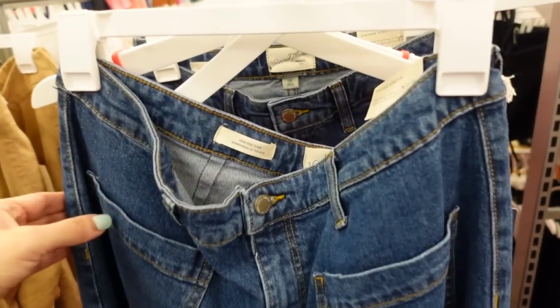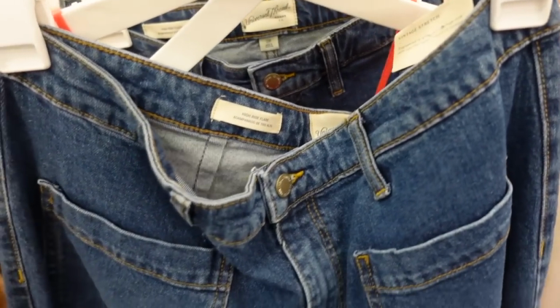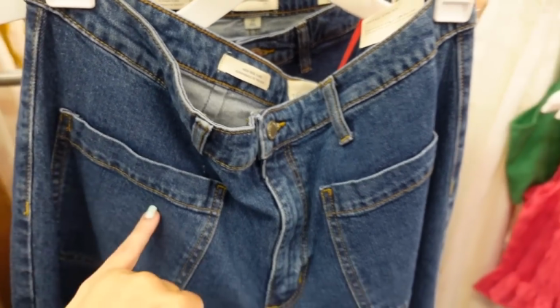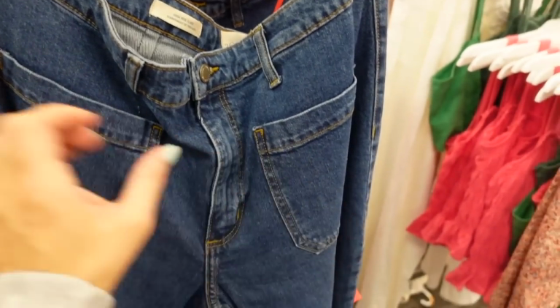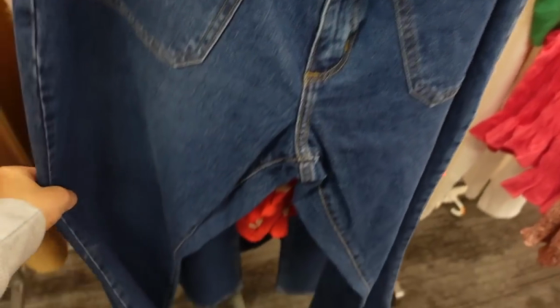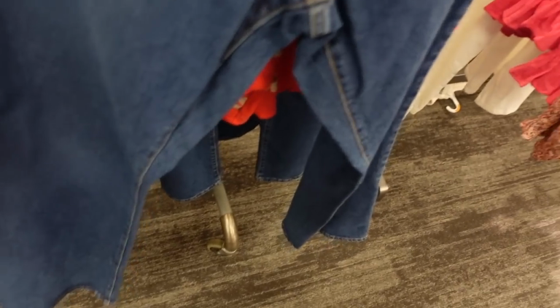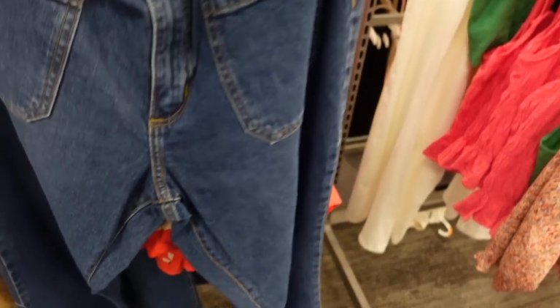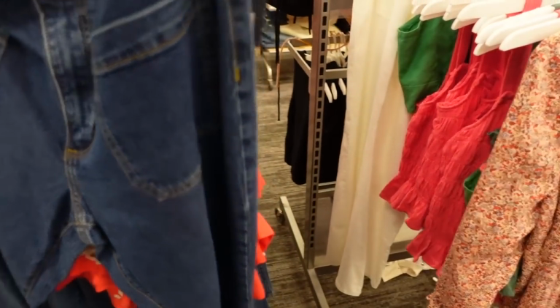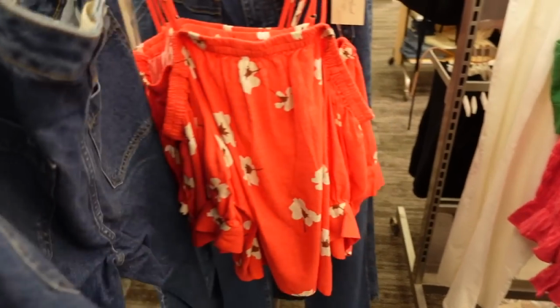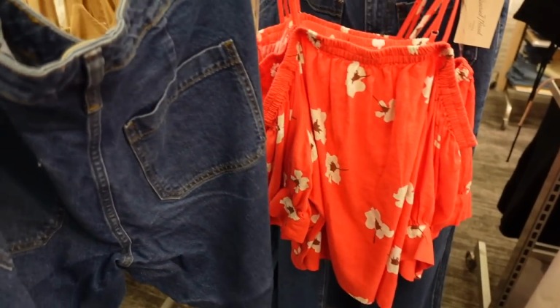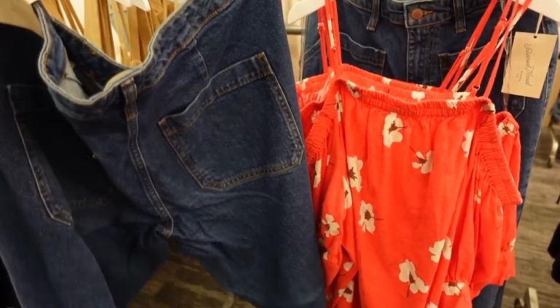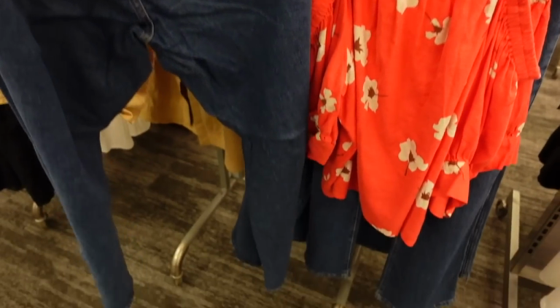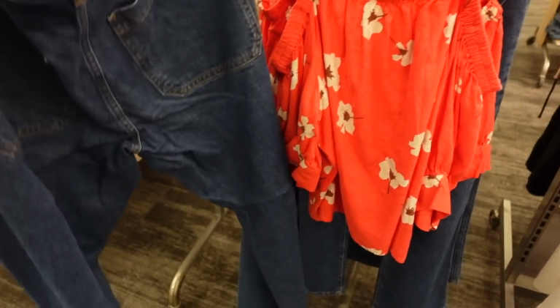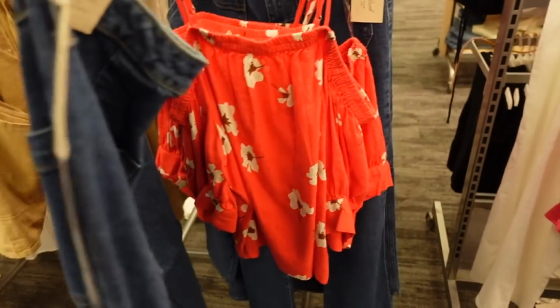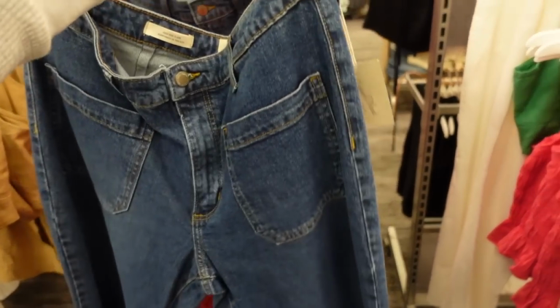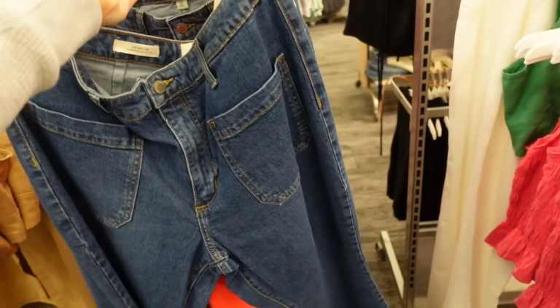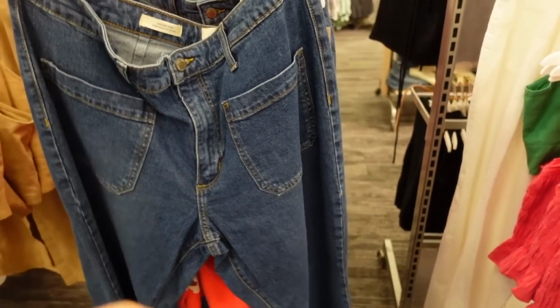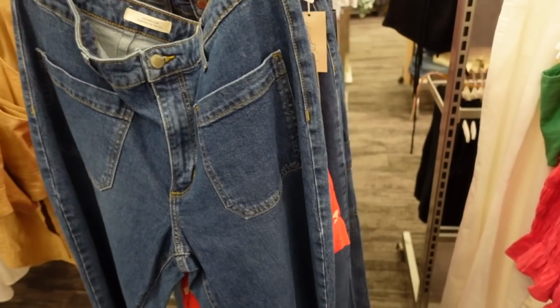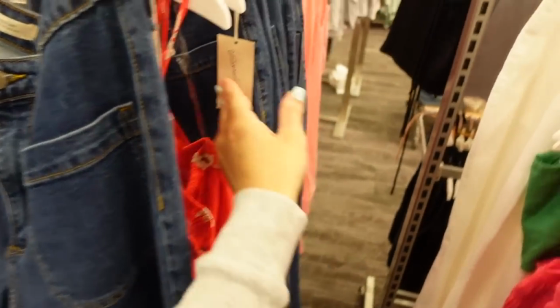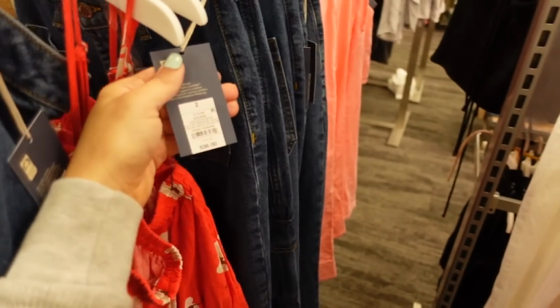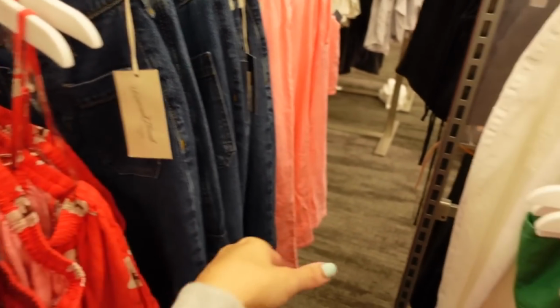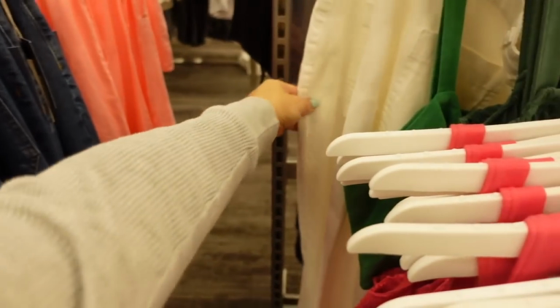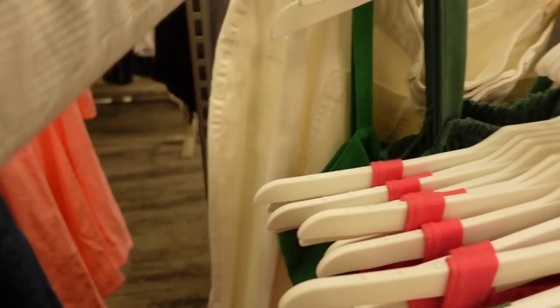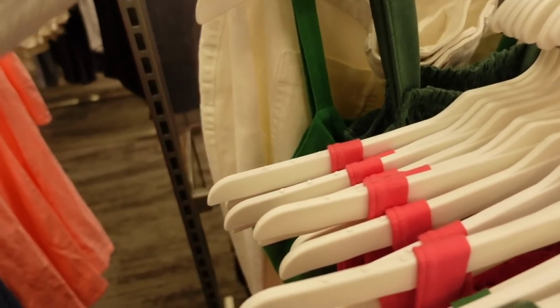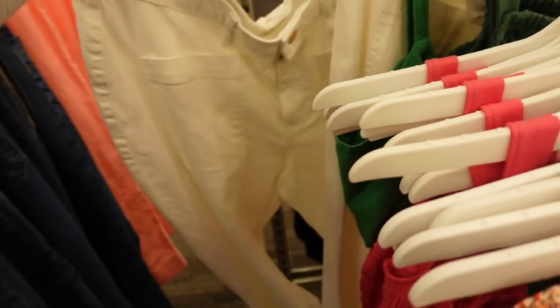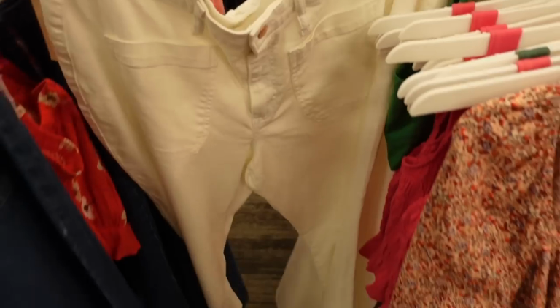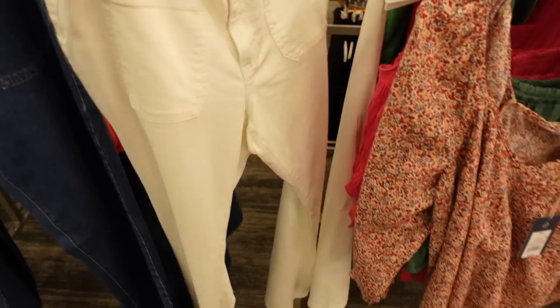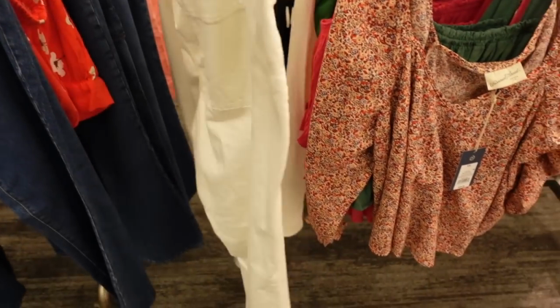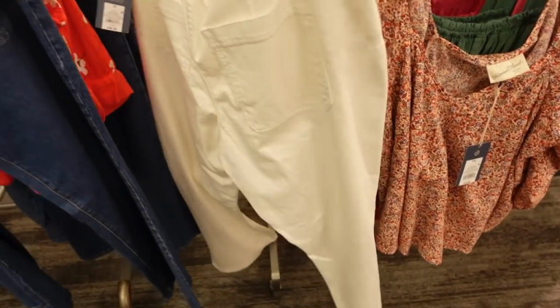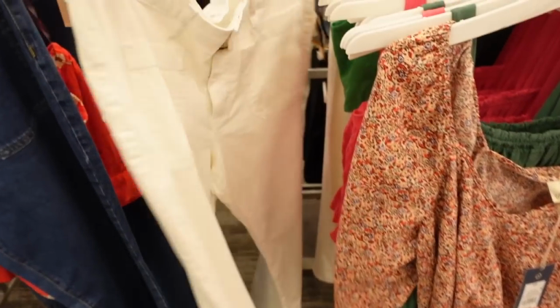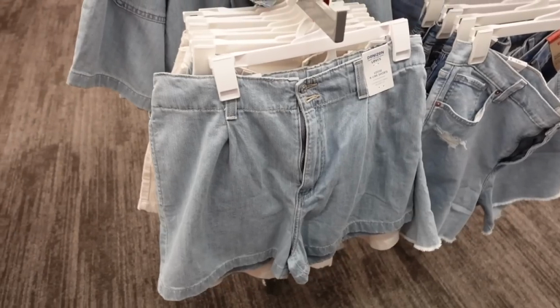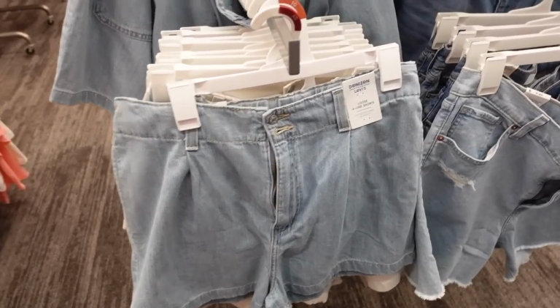Denim from Wild Fable — these are high-rise with two front pockets, flared at the bottom, and pockets on the back. We saw them in white; now they come in a mid-tone. These are going to be $36.